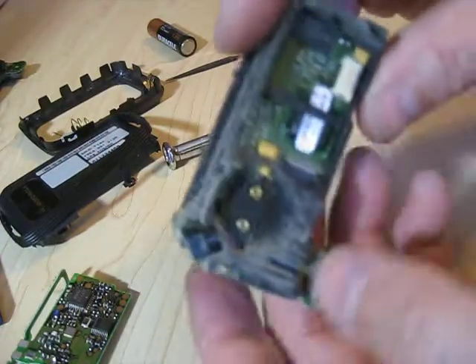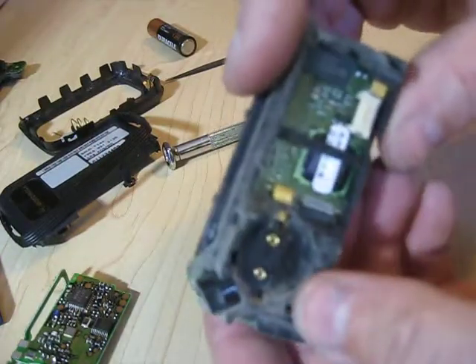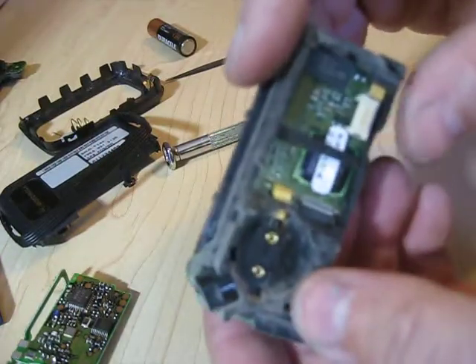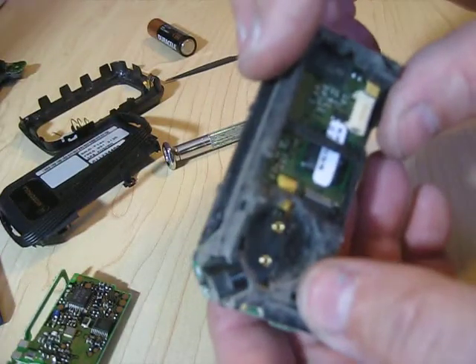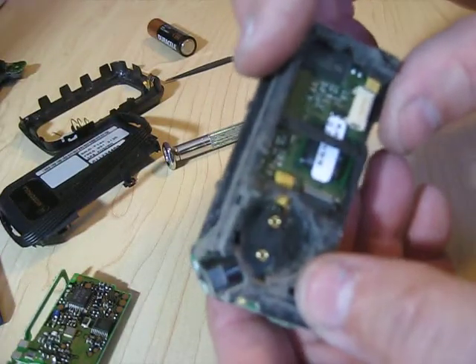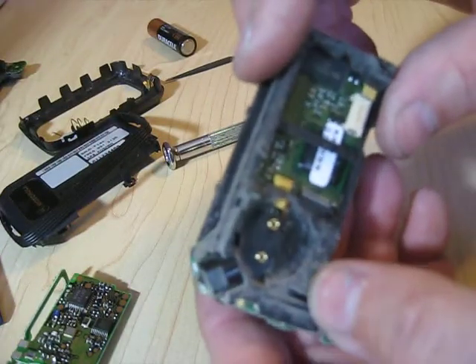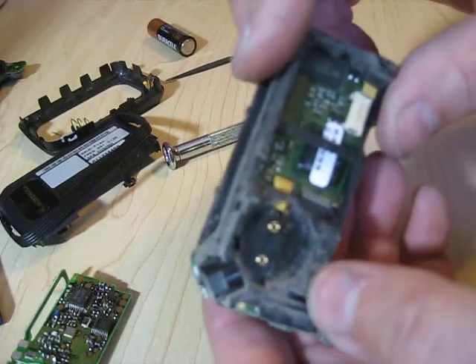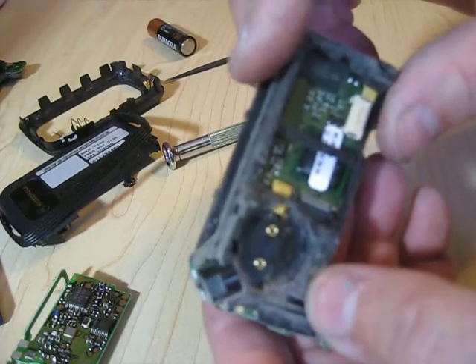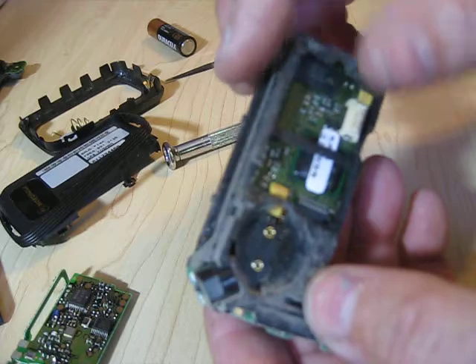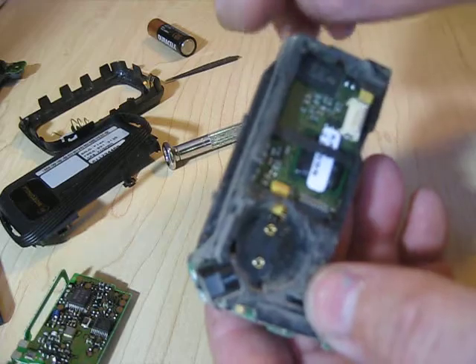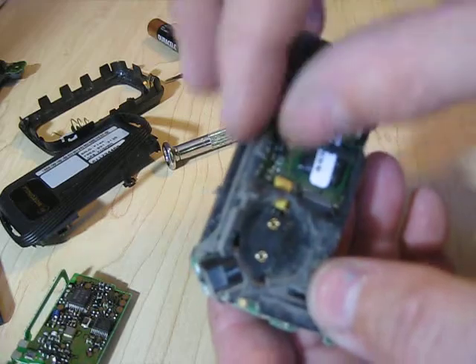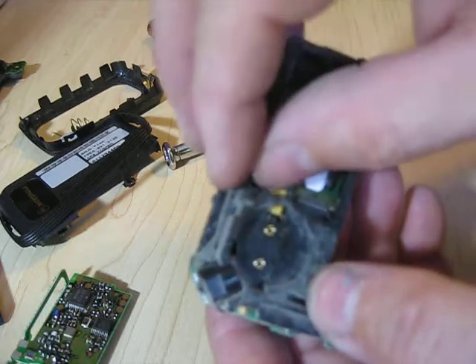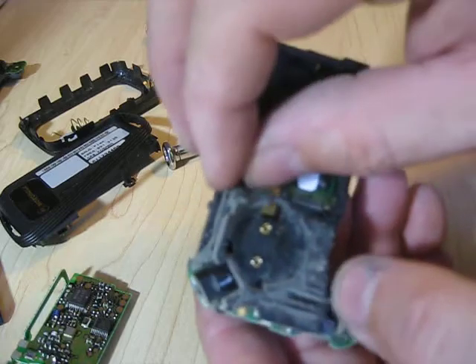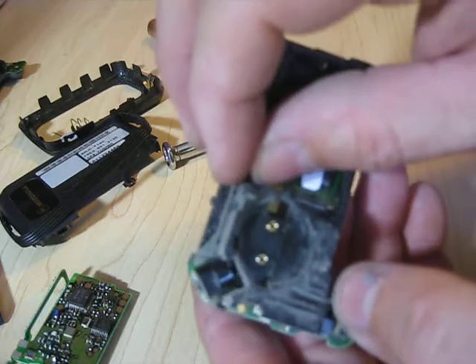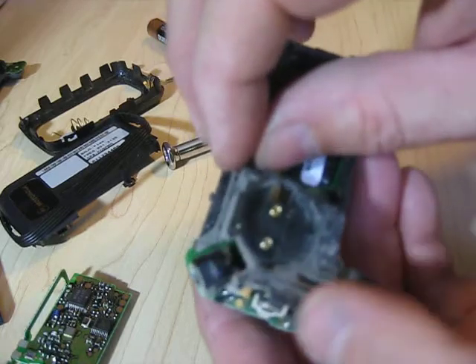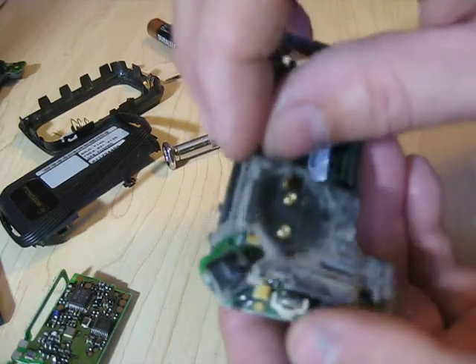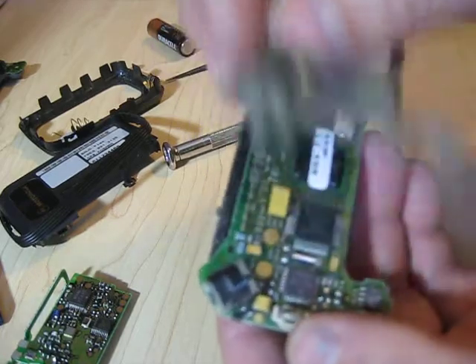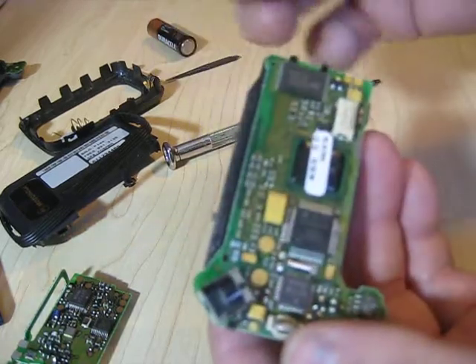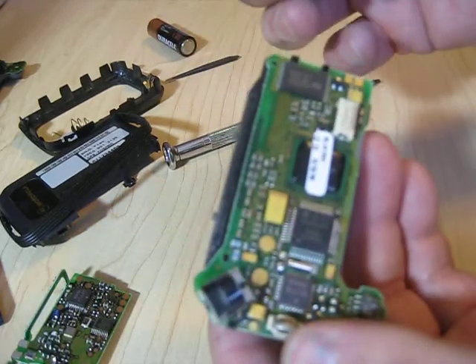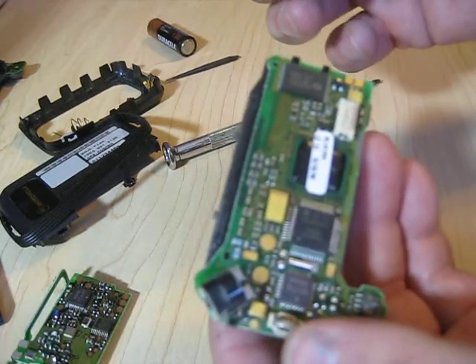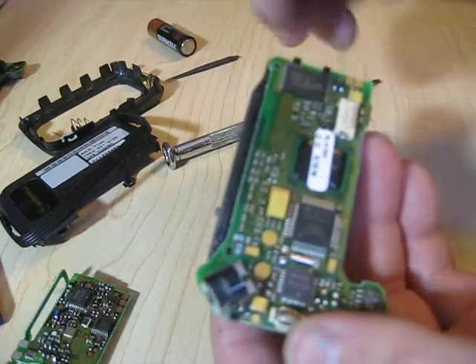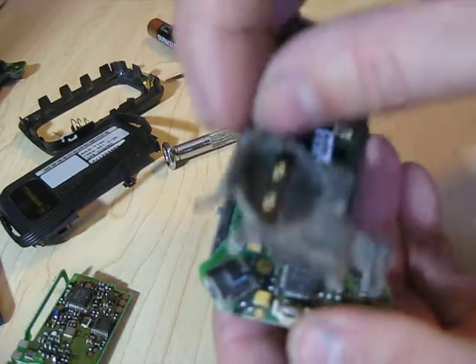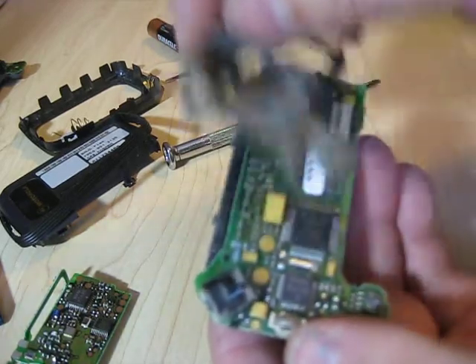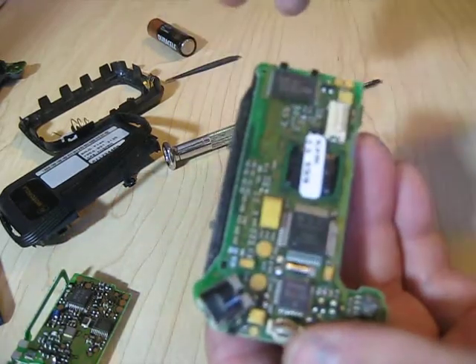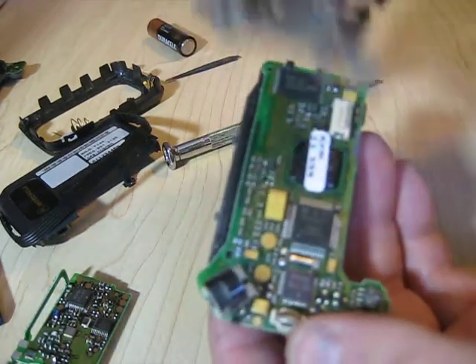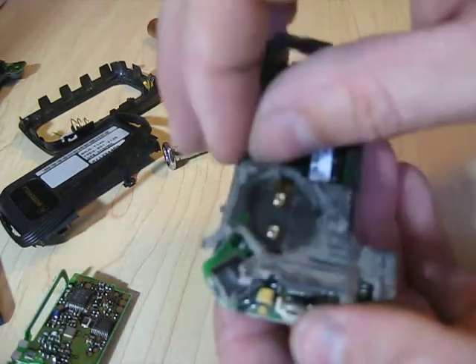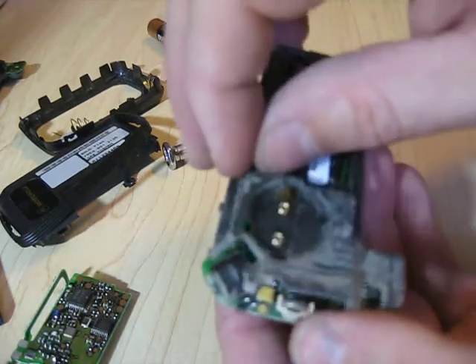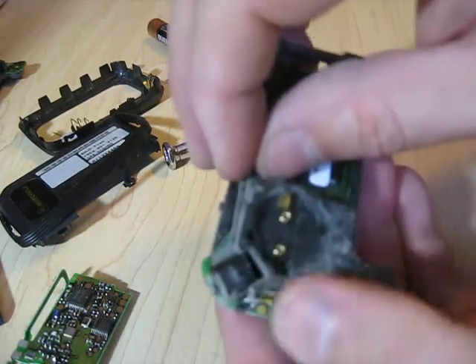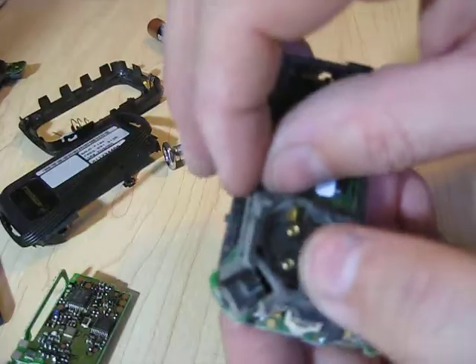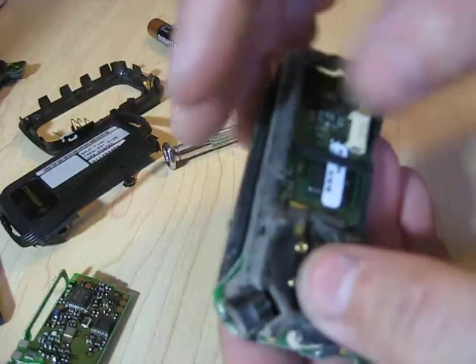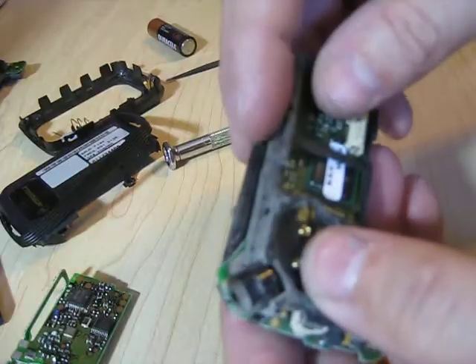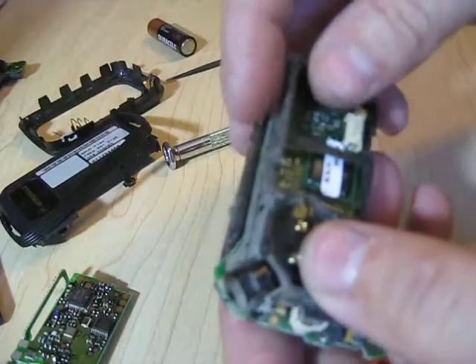Now you're left with this assembly that just has the main board and the display in it. Since there's nothing wrong with this one, I'll show you another one and take it apart.